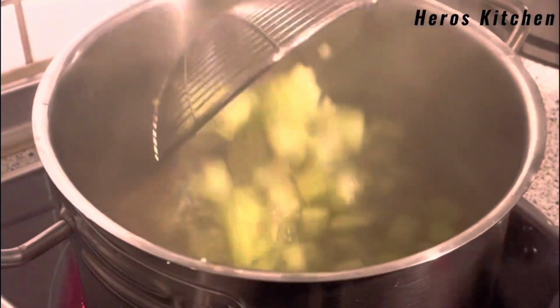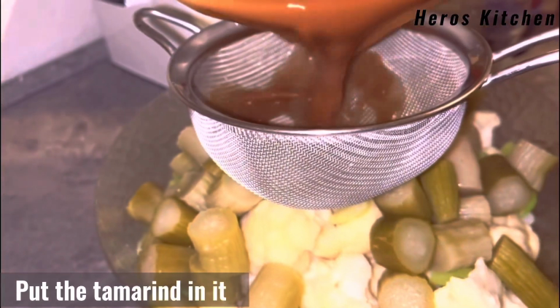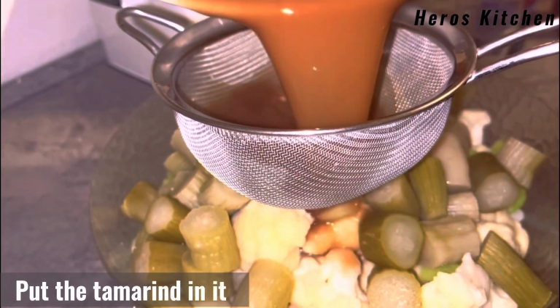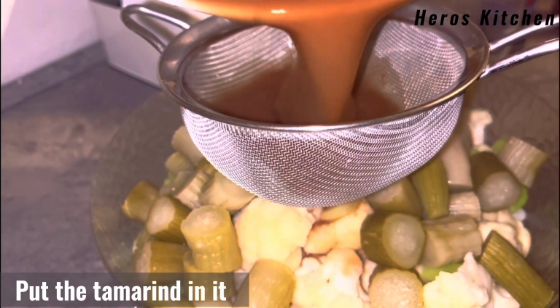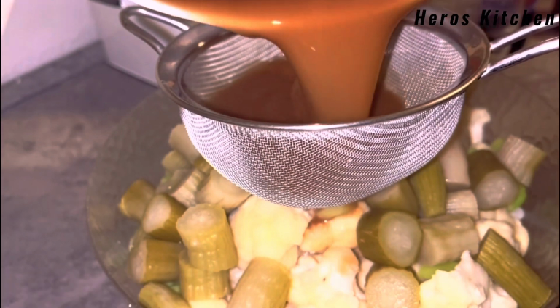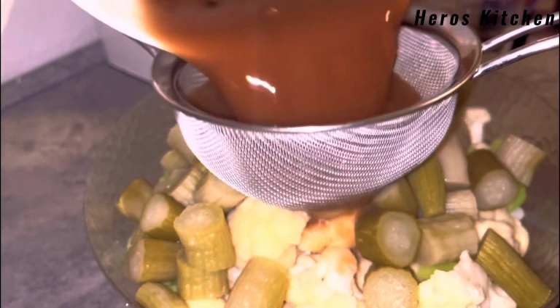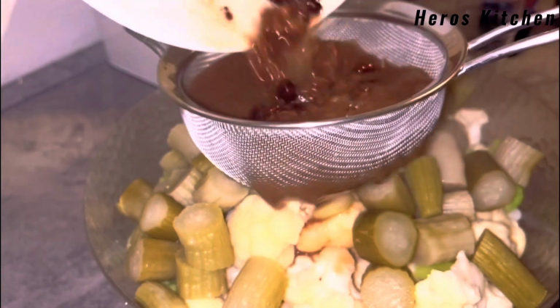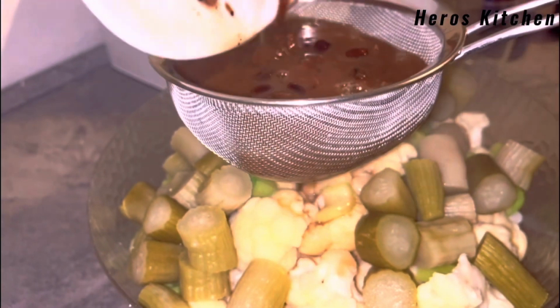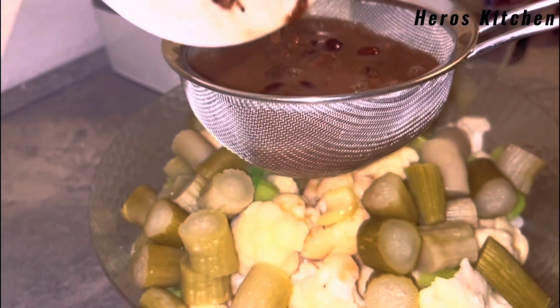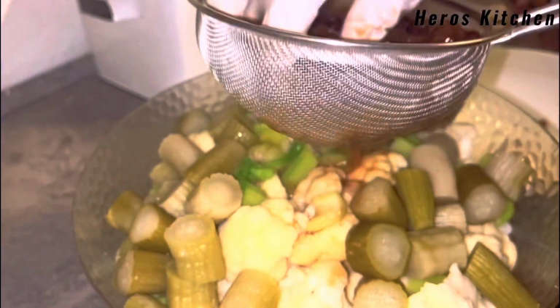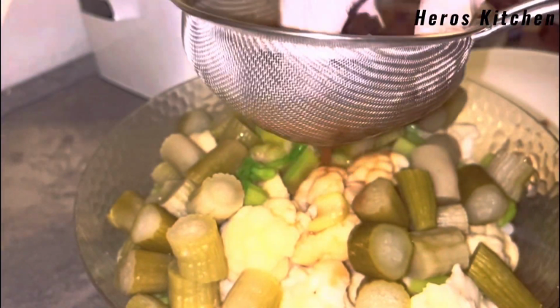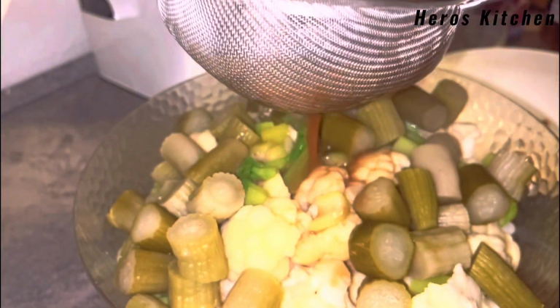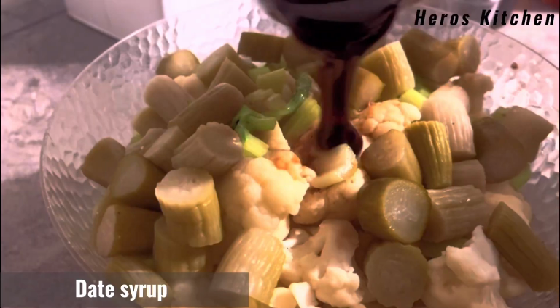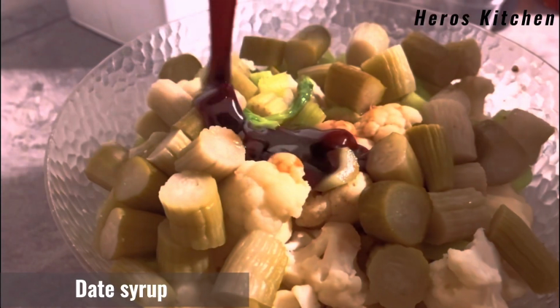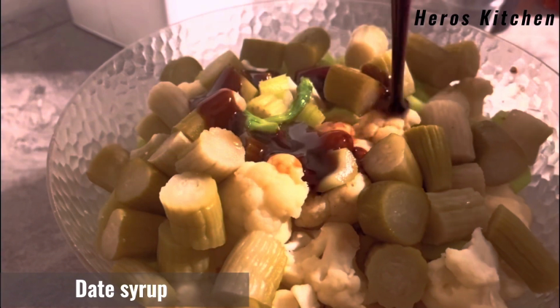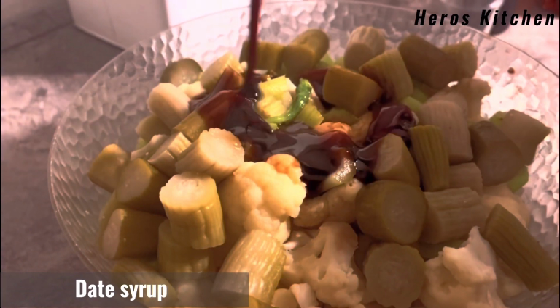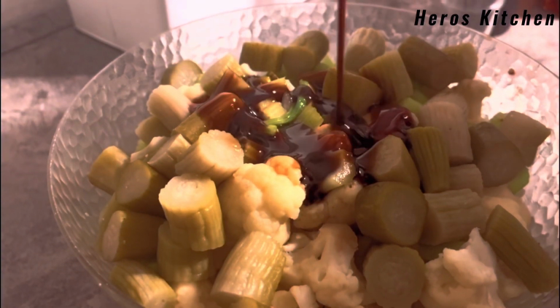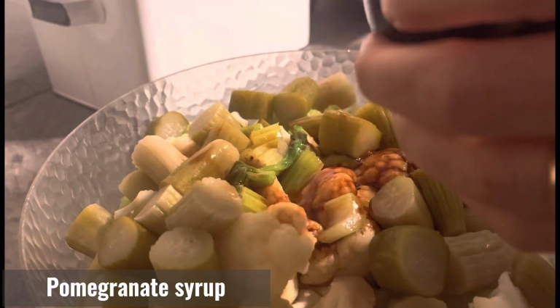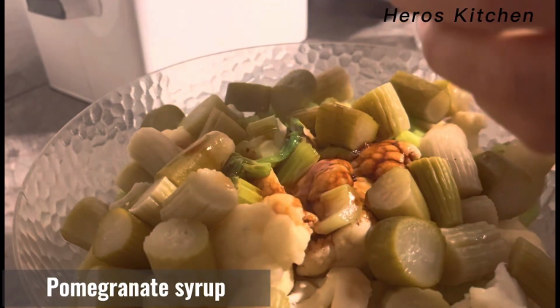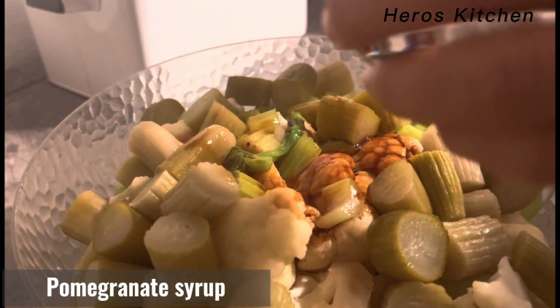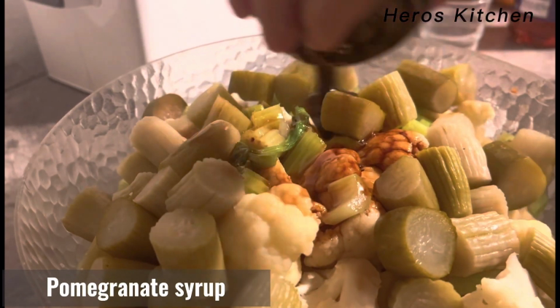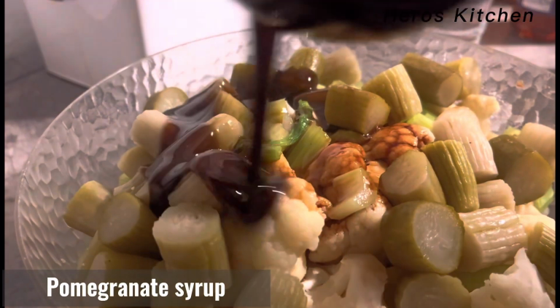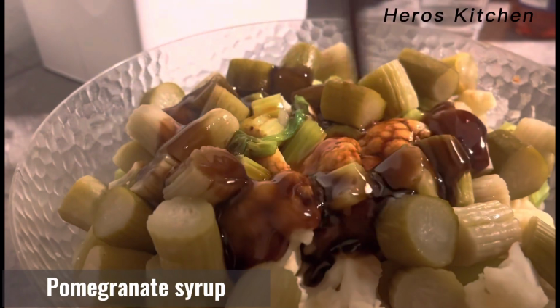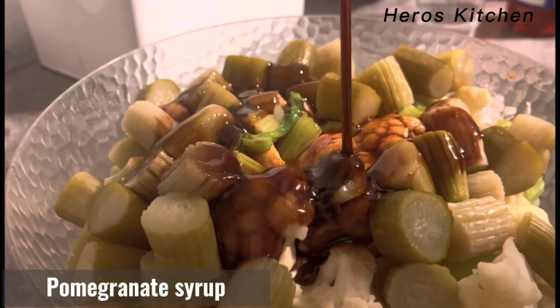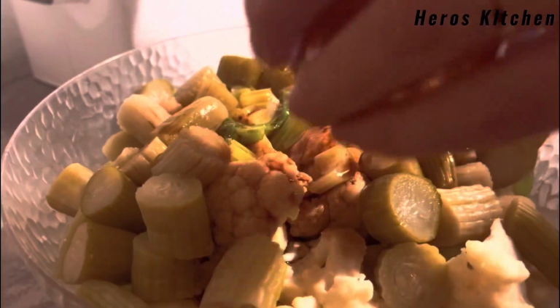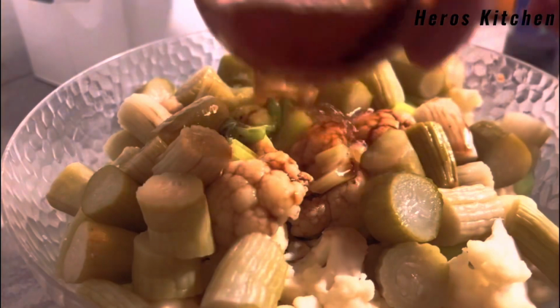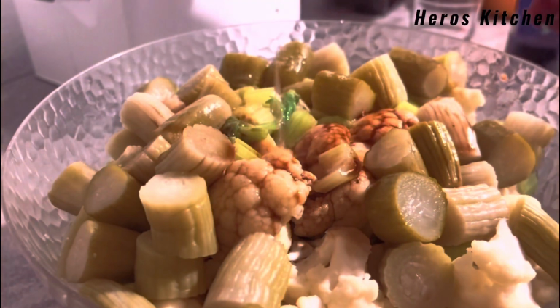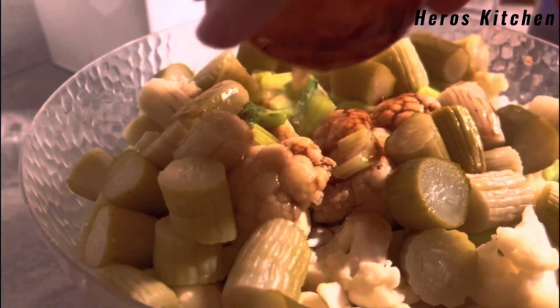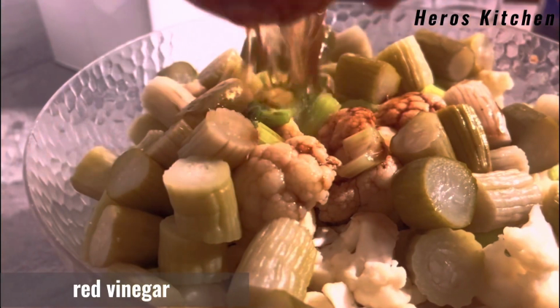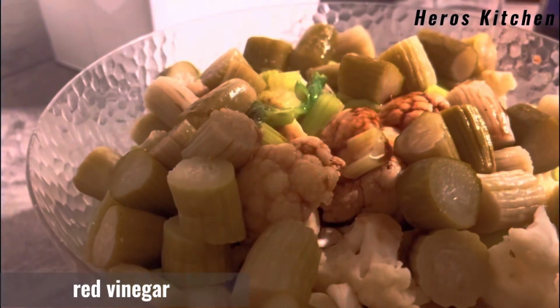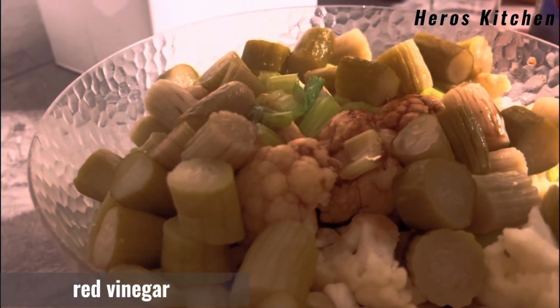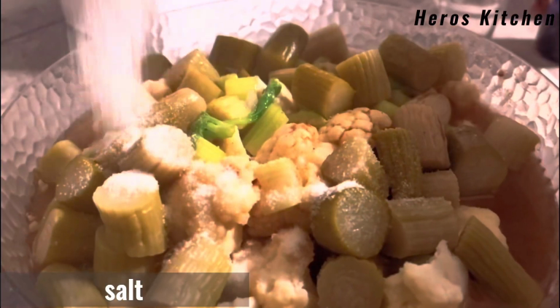Put the tamarind in it. Date syrup. Pomegranate syrup. Red vinegar. Salt.